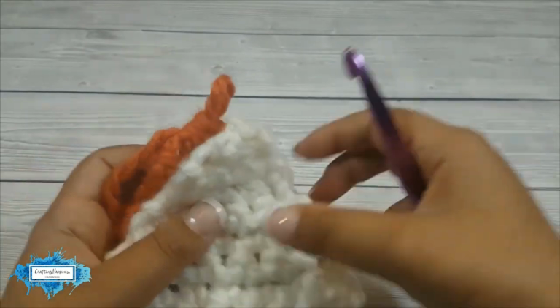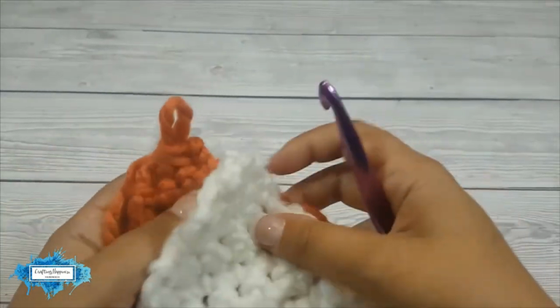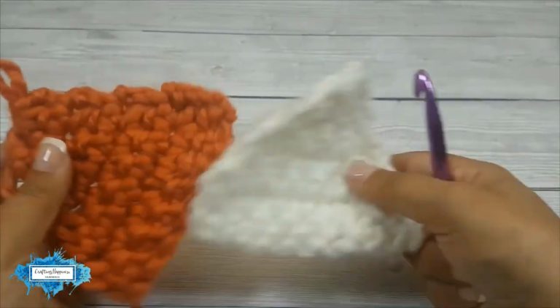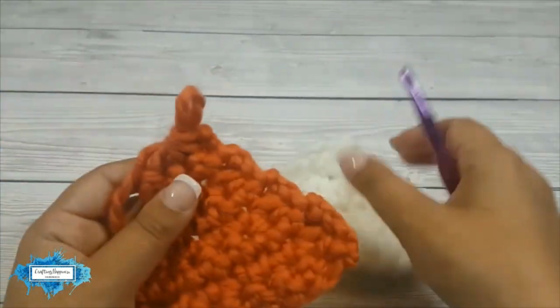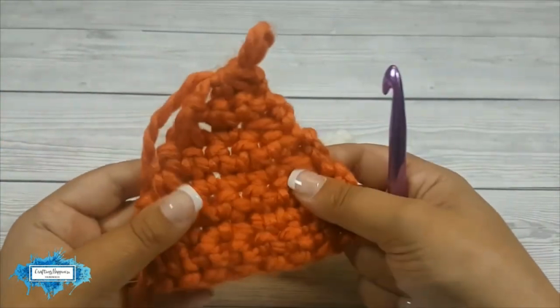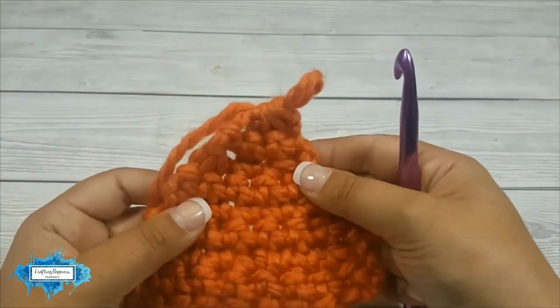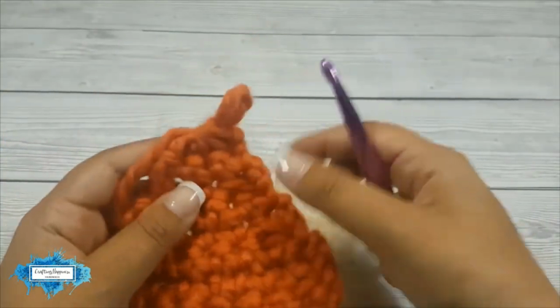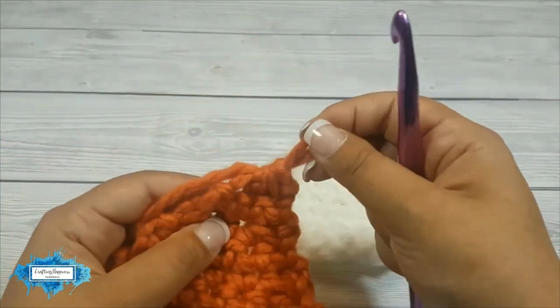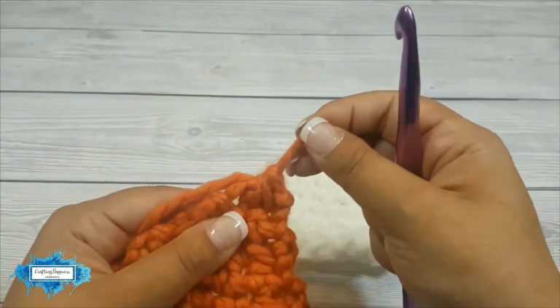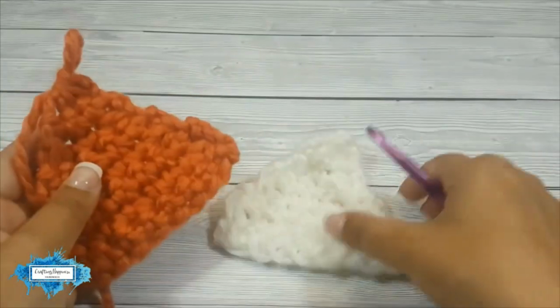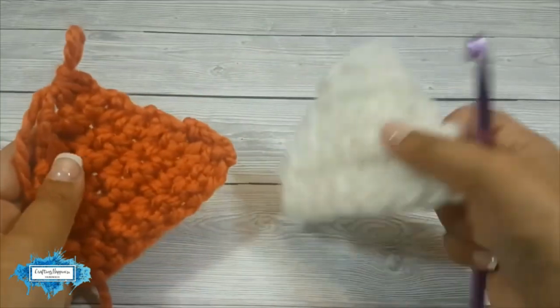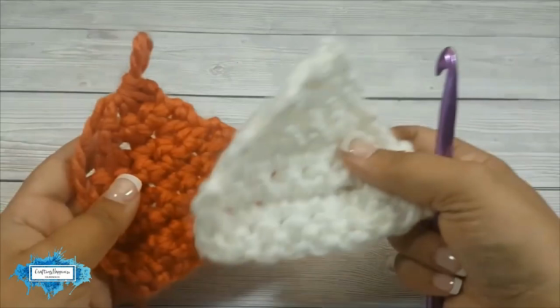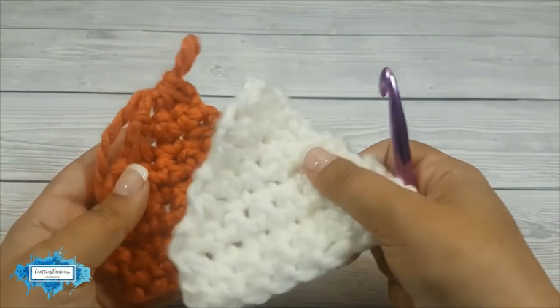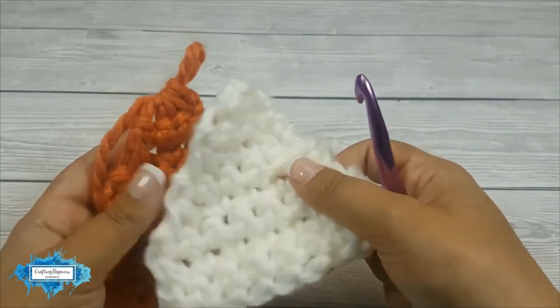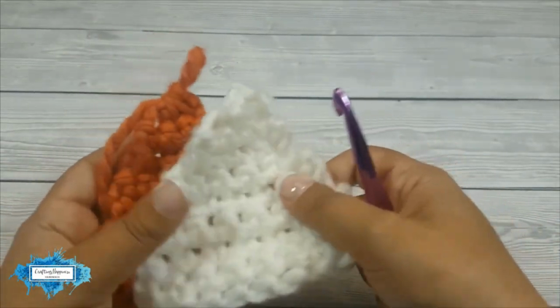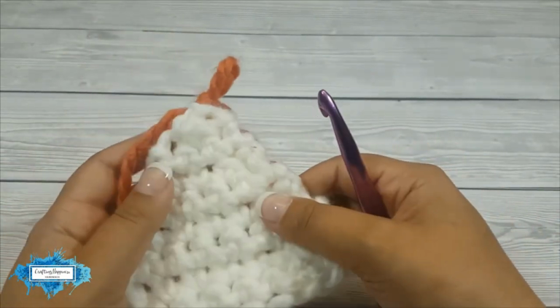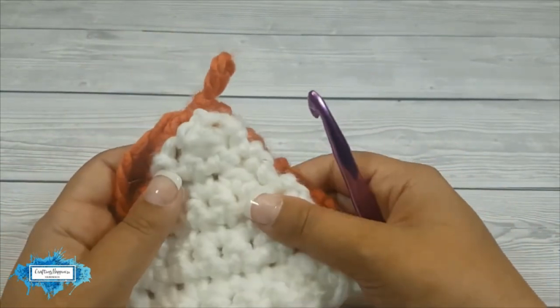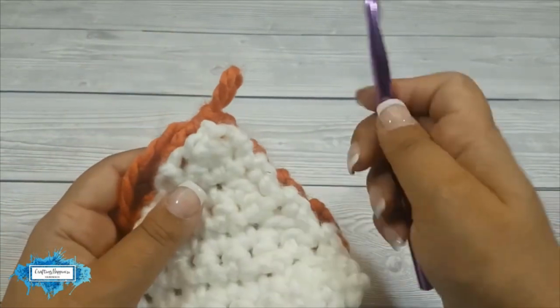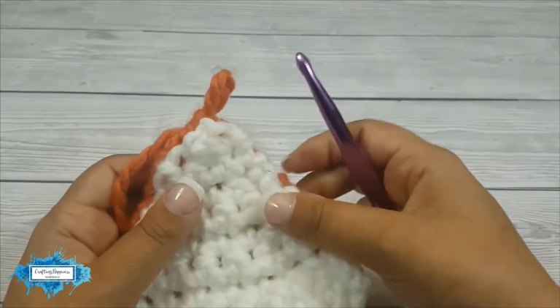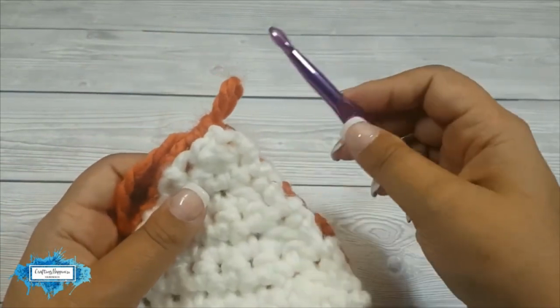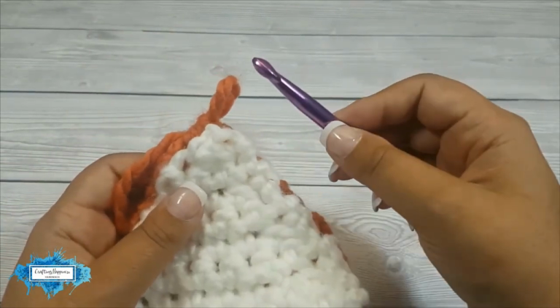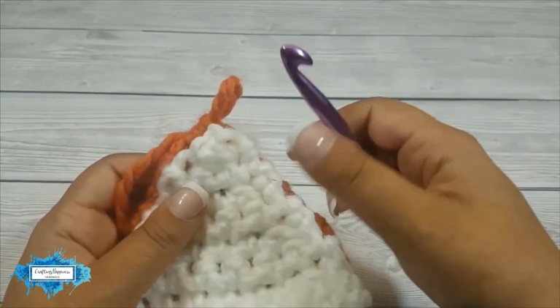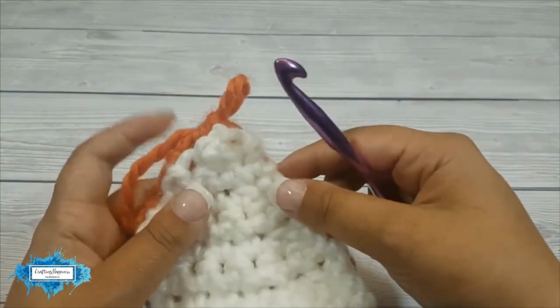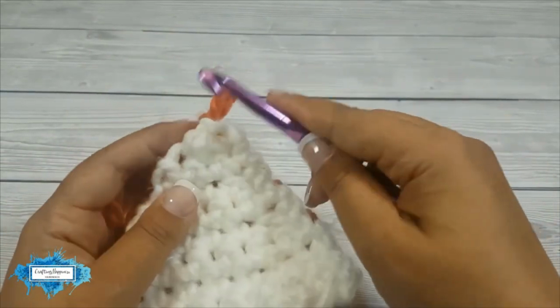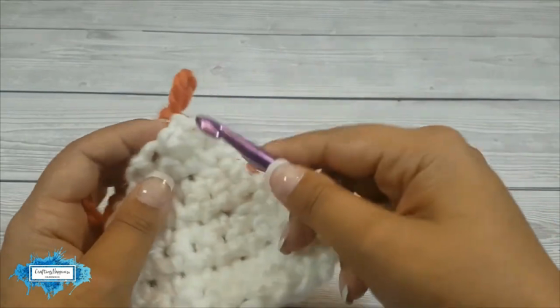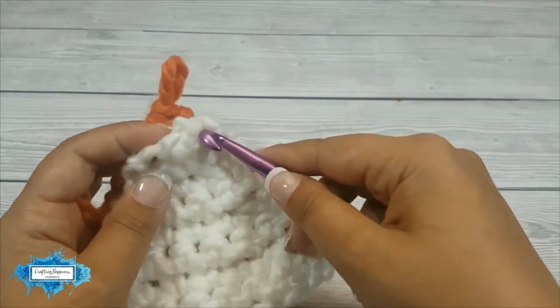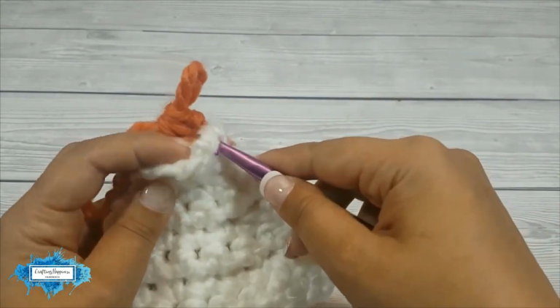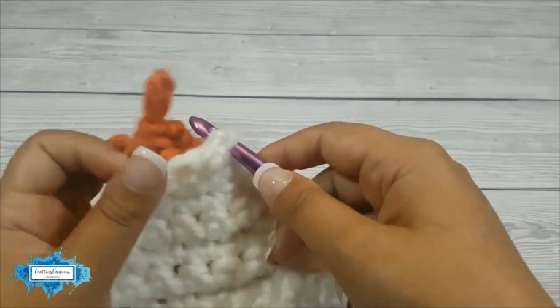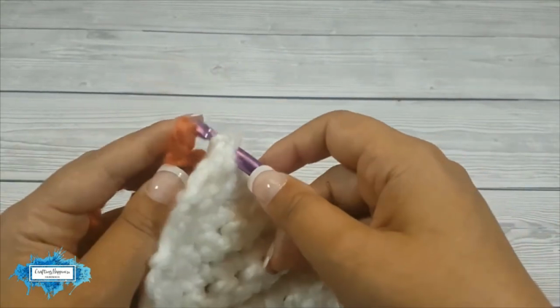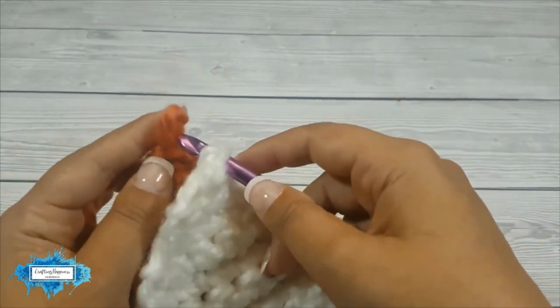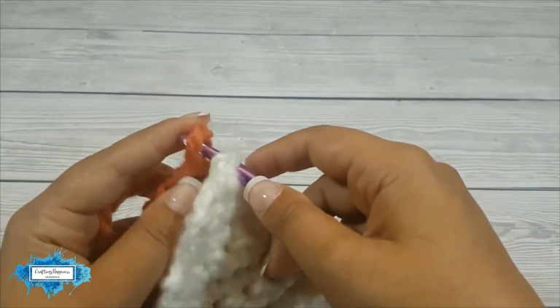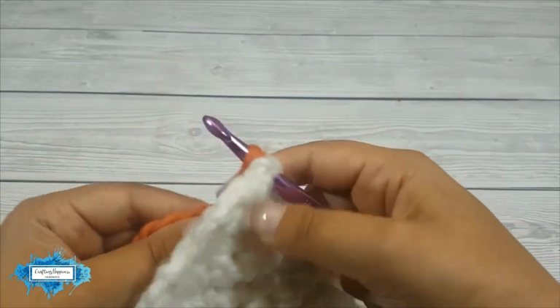One of my pieces is not finished. If yours are both finished, just start by making a slip knot and pull it through both pieces at the top.